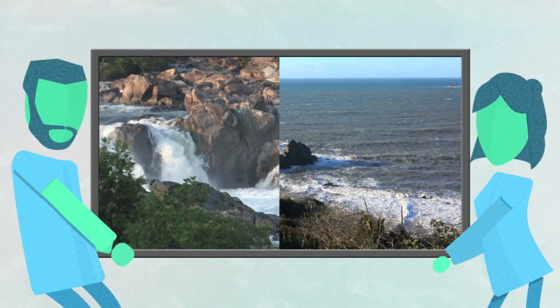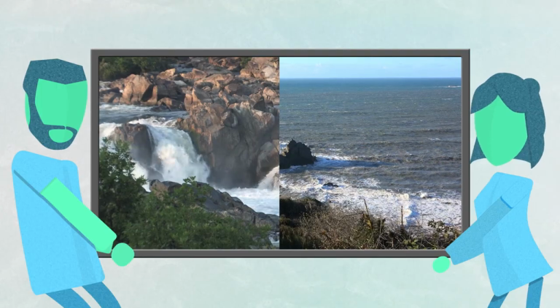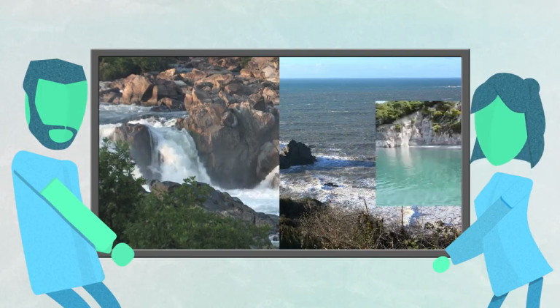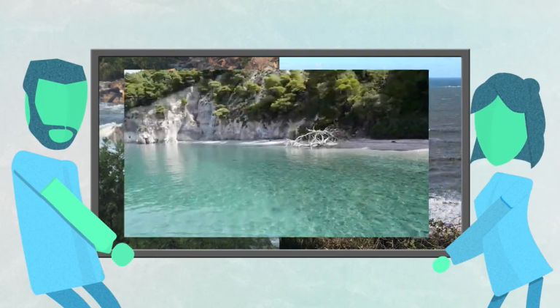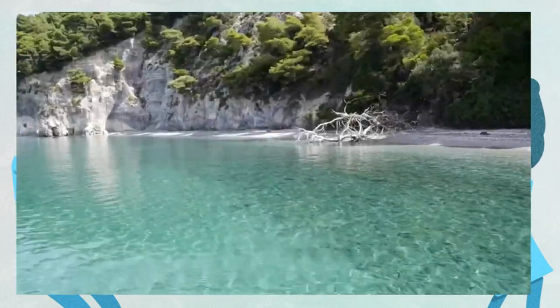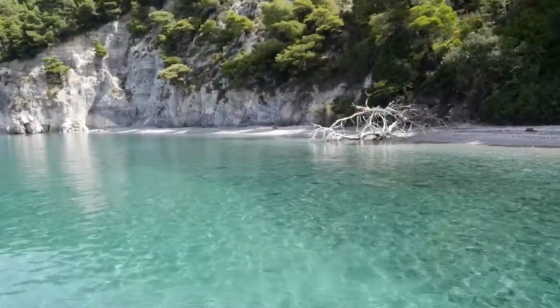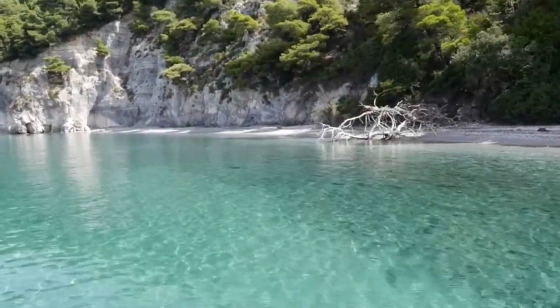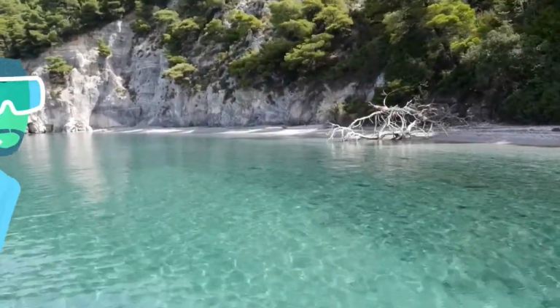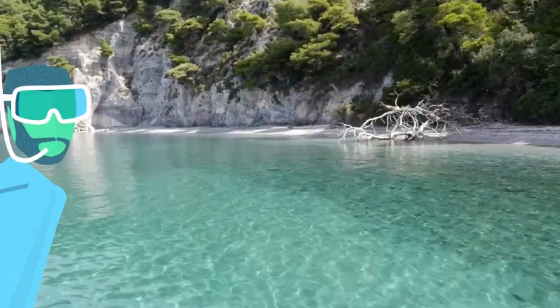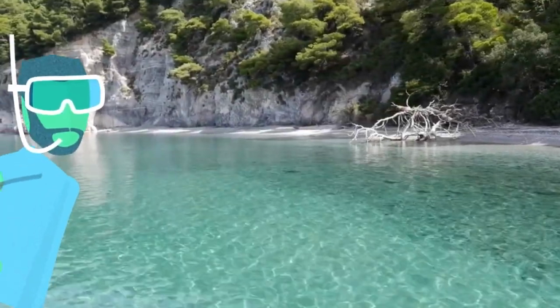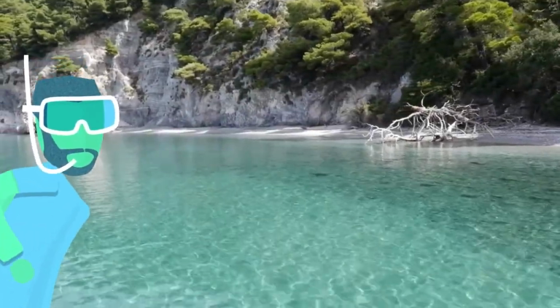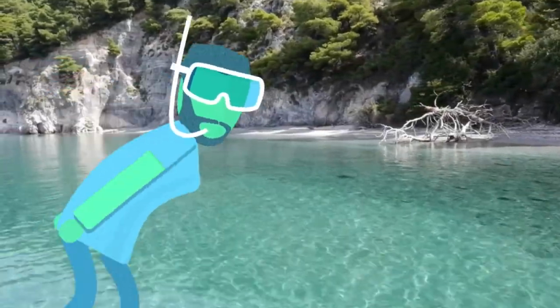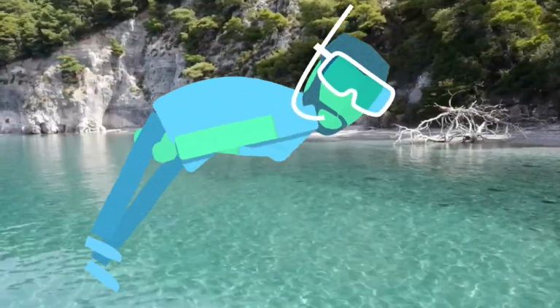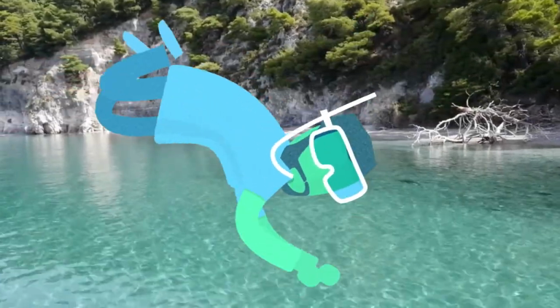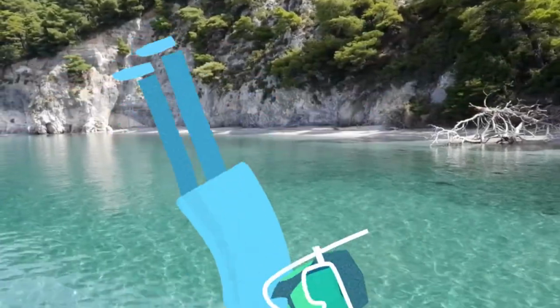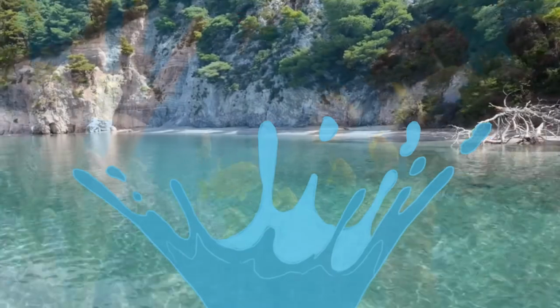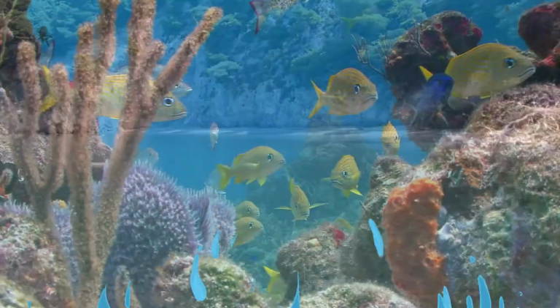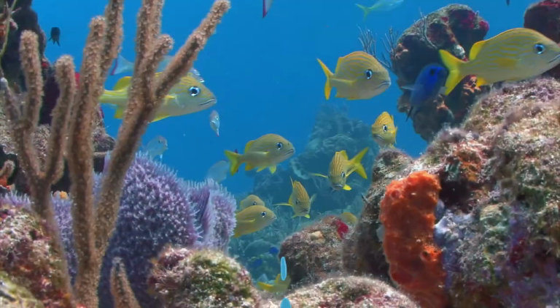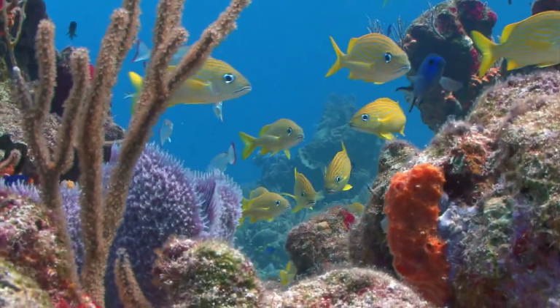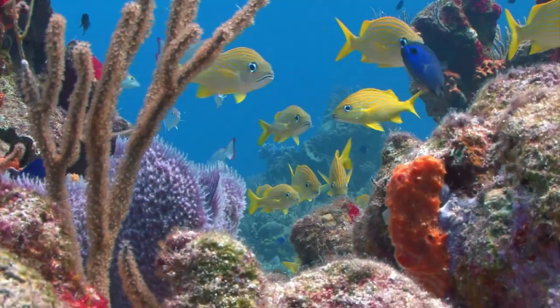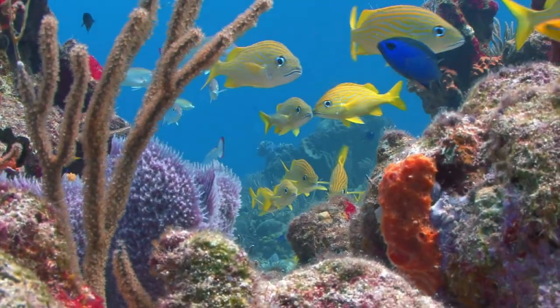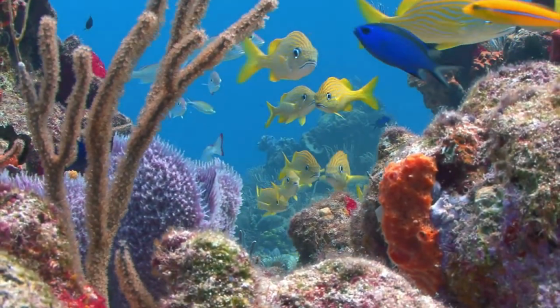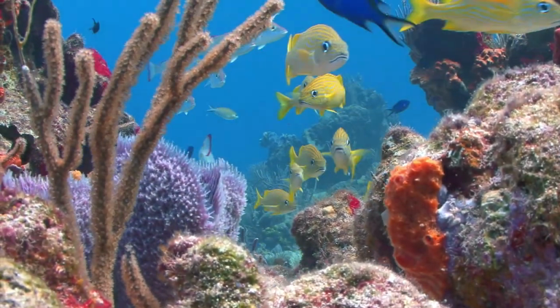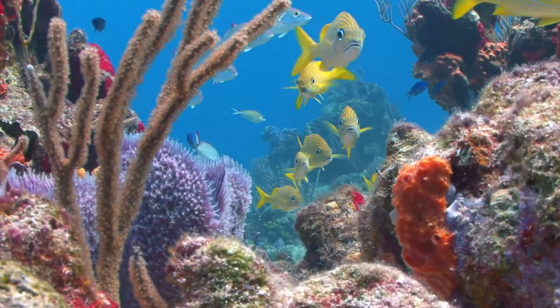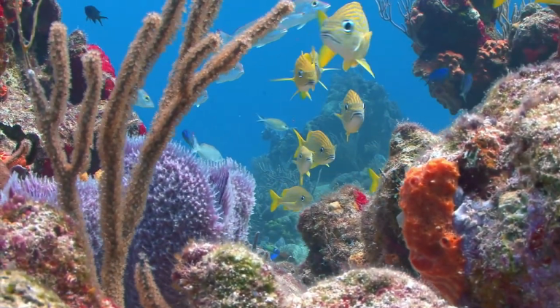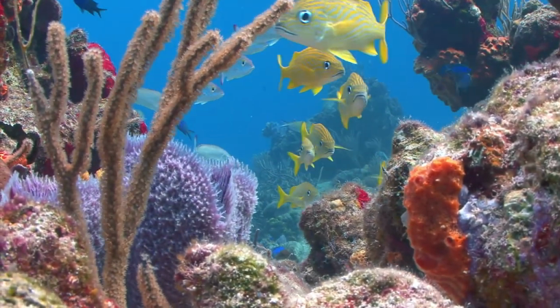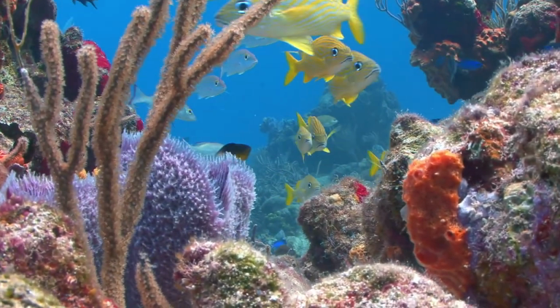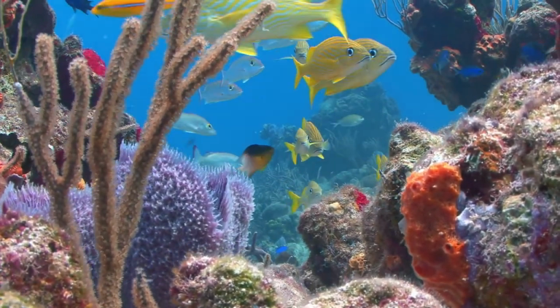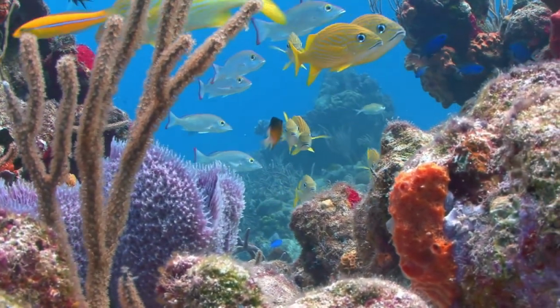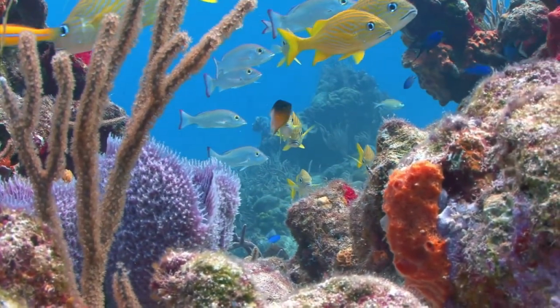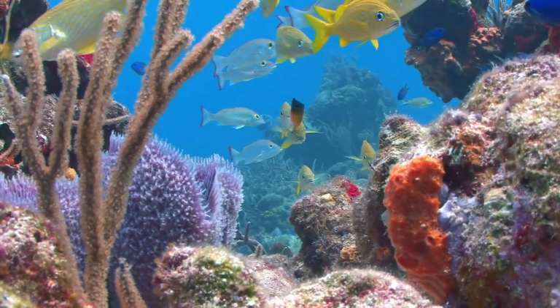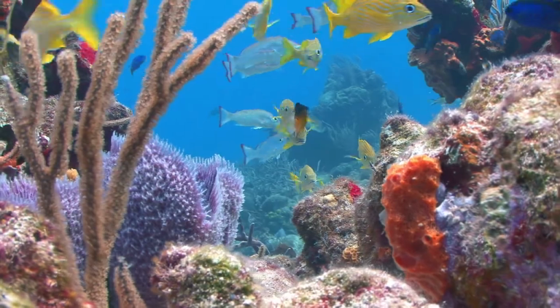In the warm, shallow waters of the marine region, mainly in tropical areas, you will find the coral reef biome — colorful, fascinating, and teeming with life.